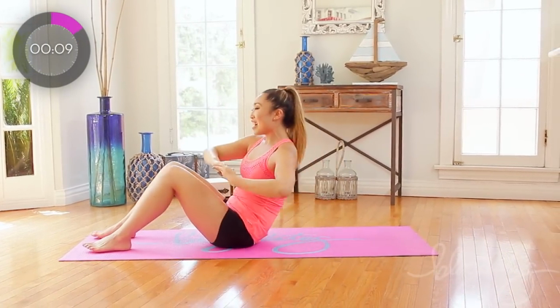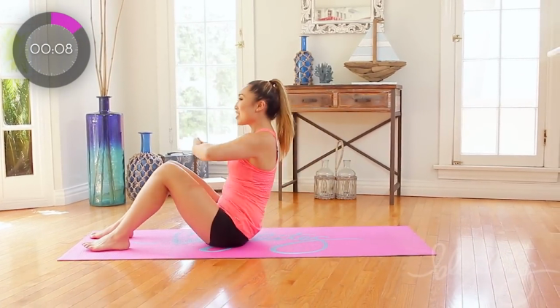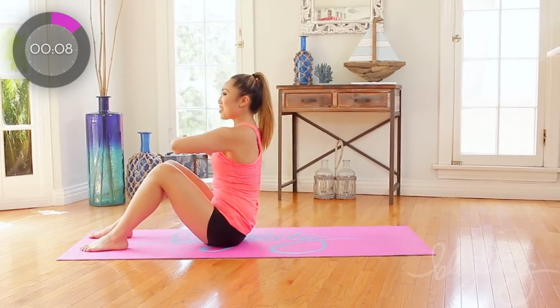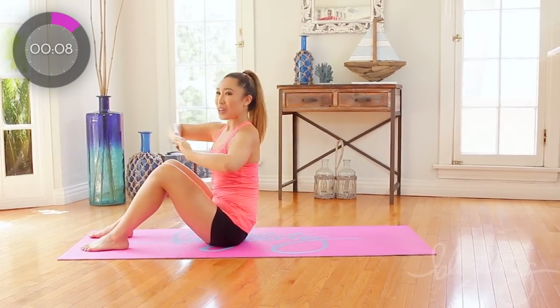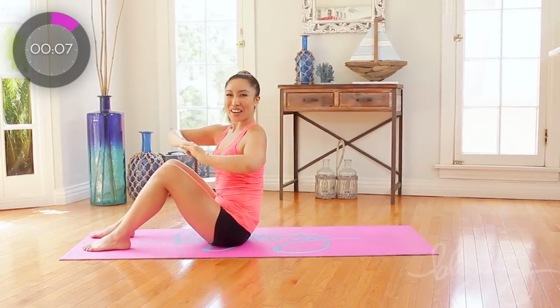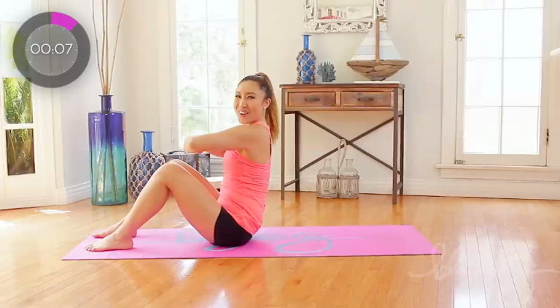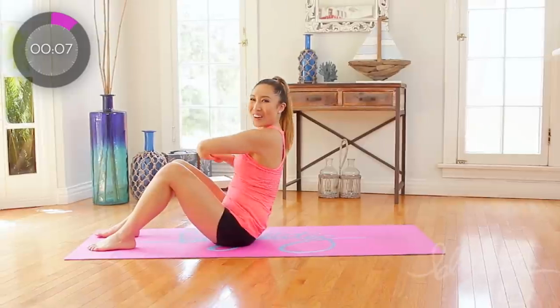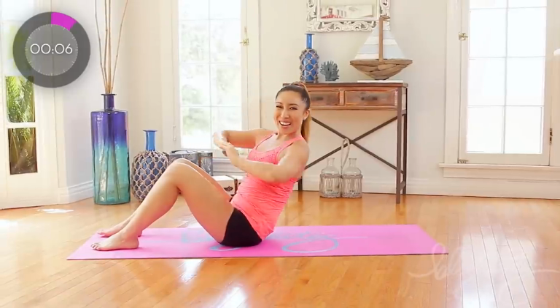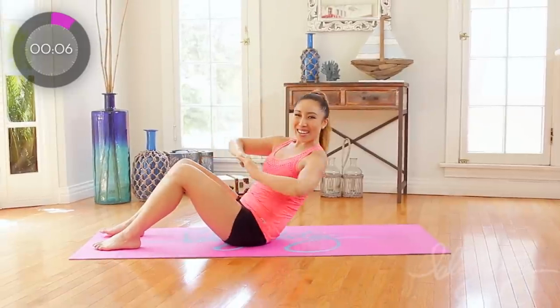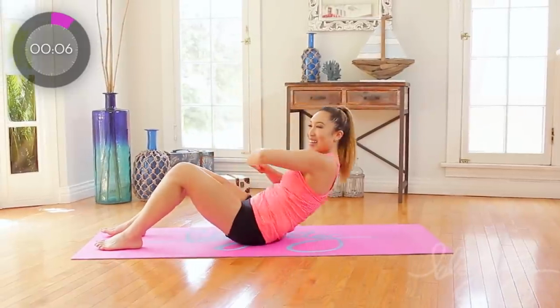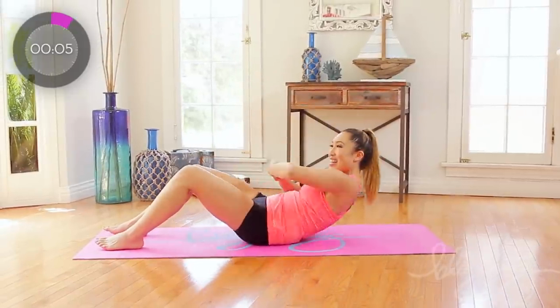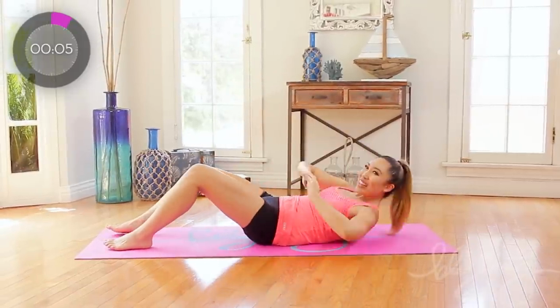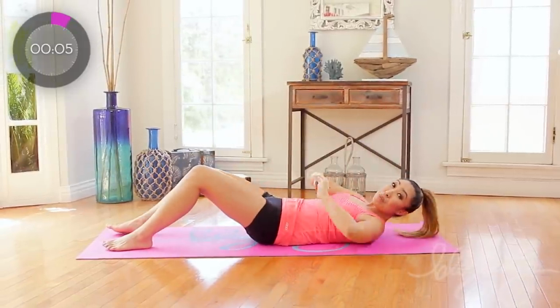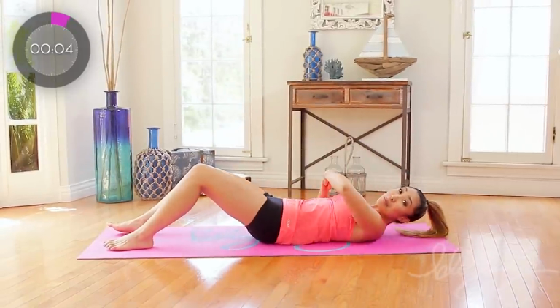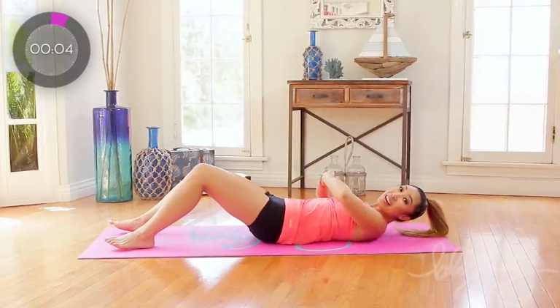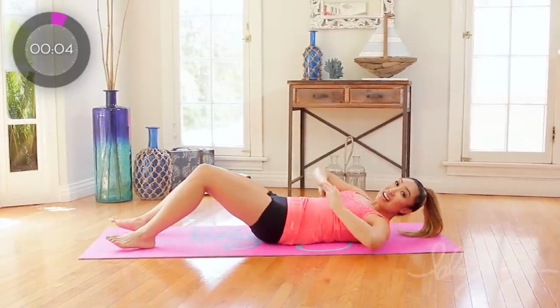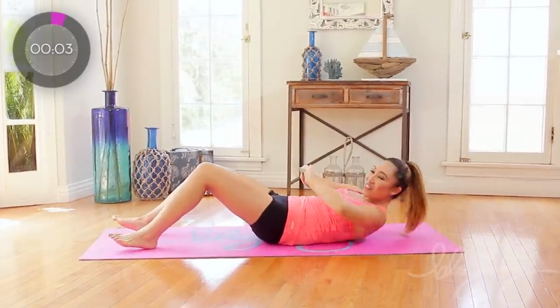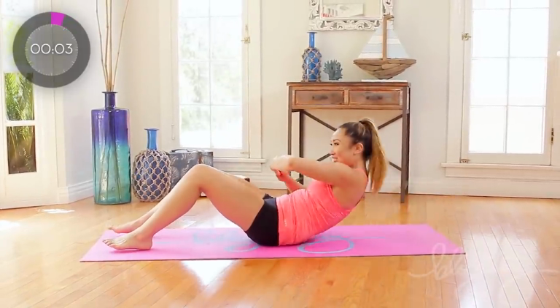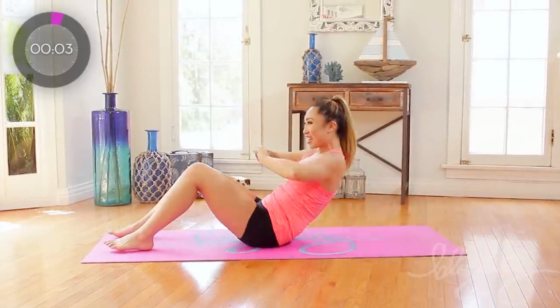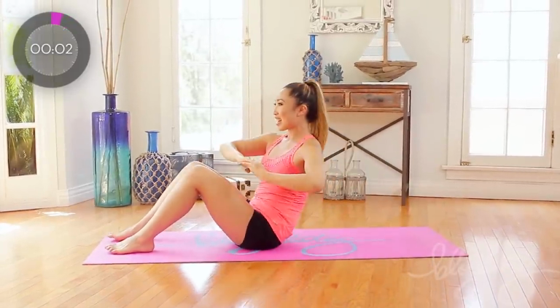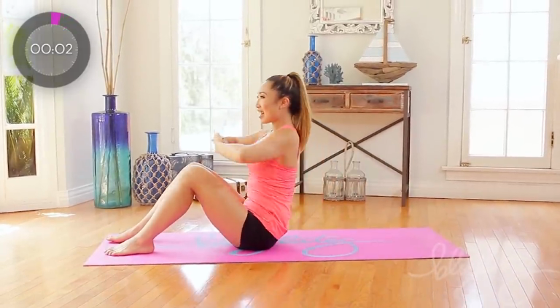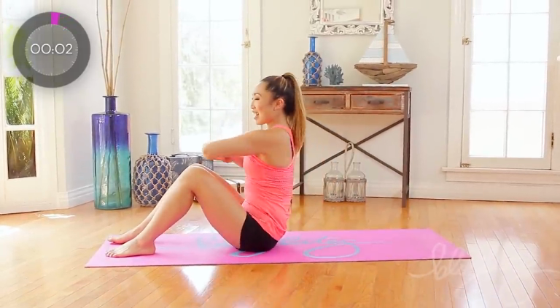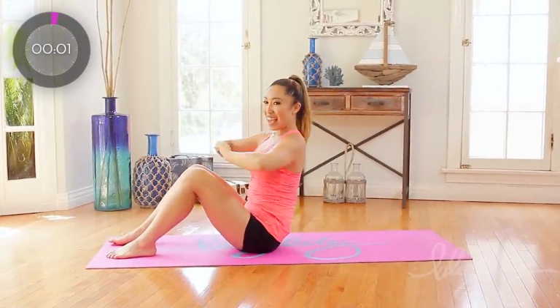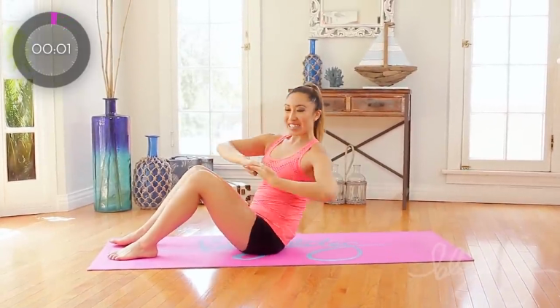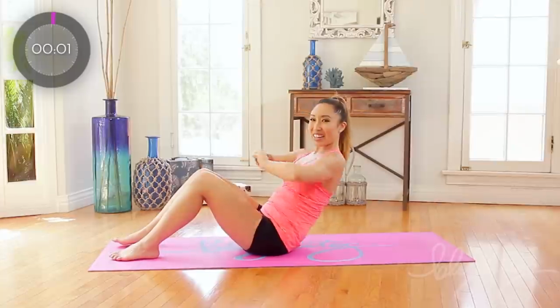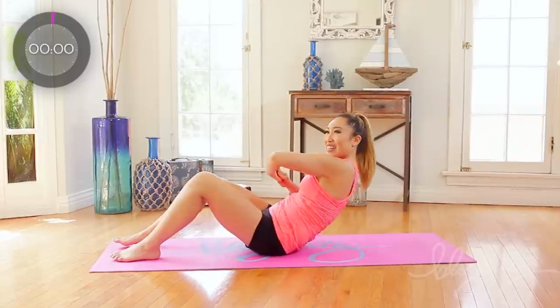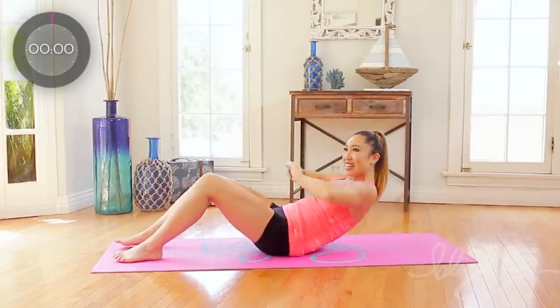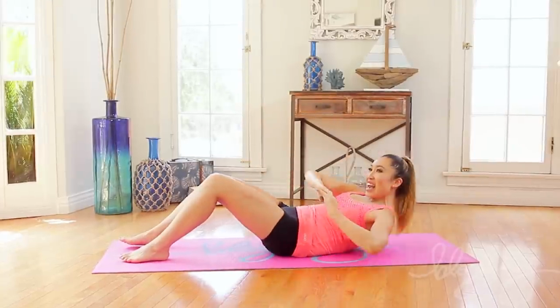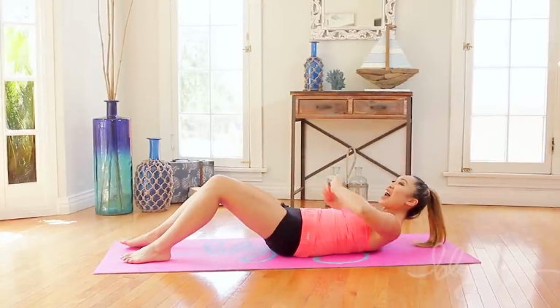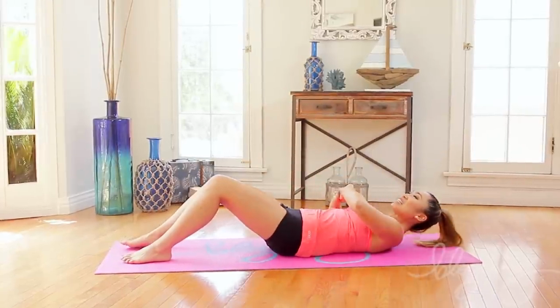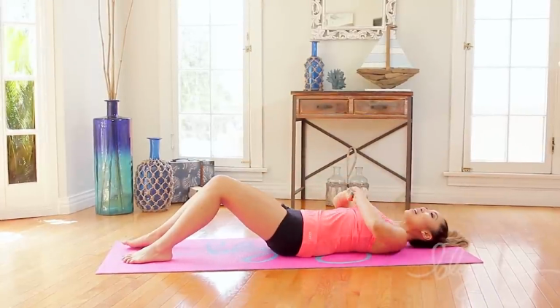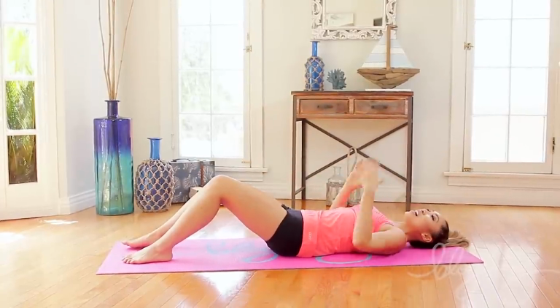Up, two, three, four. One more, very good. One more, come on. Up and down. Yes, very good.